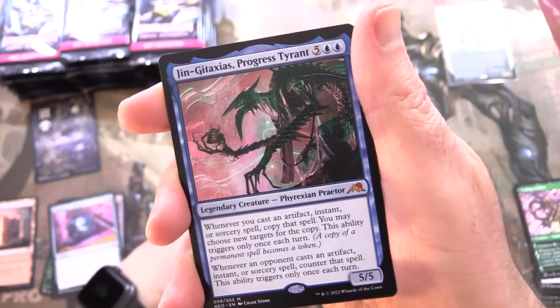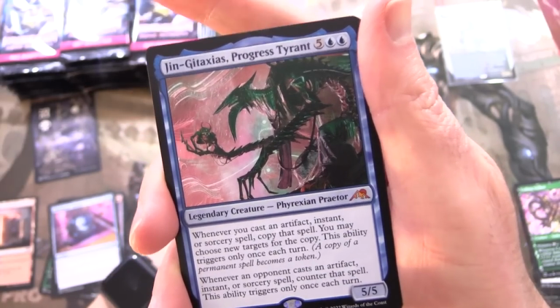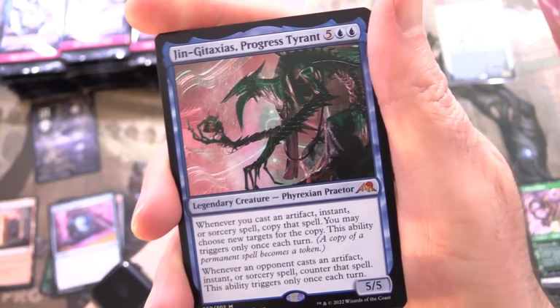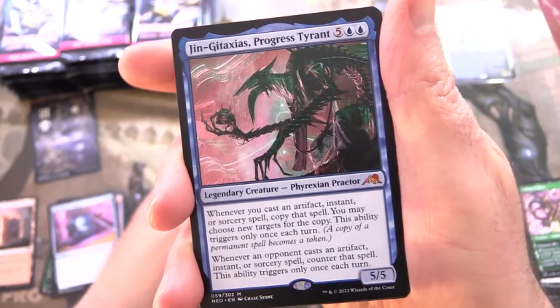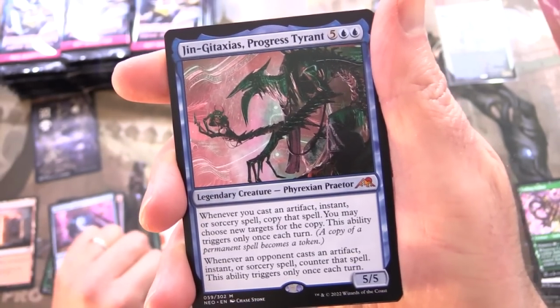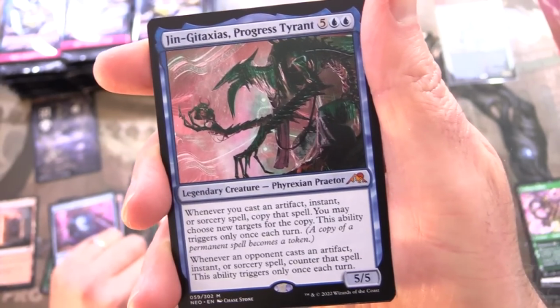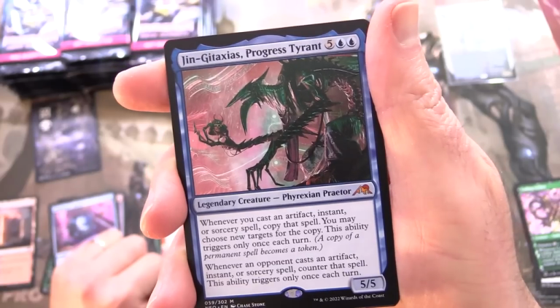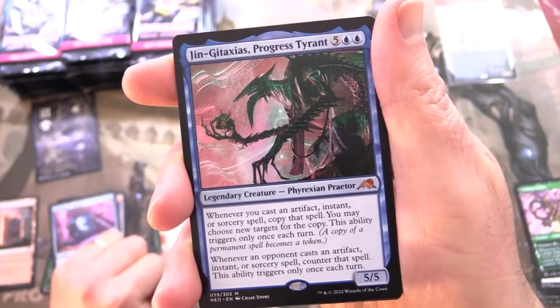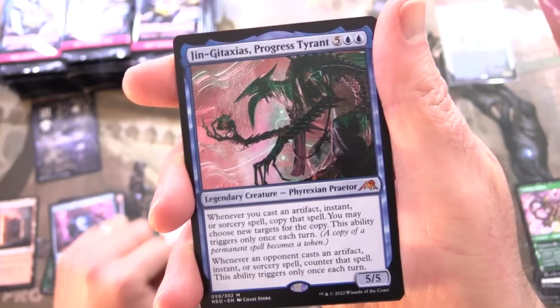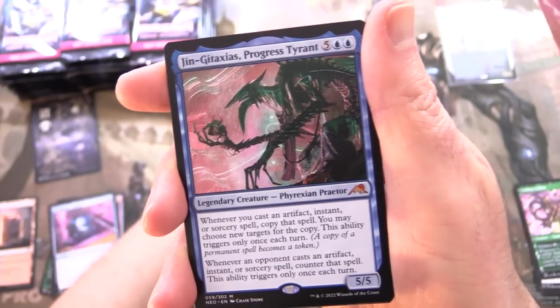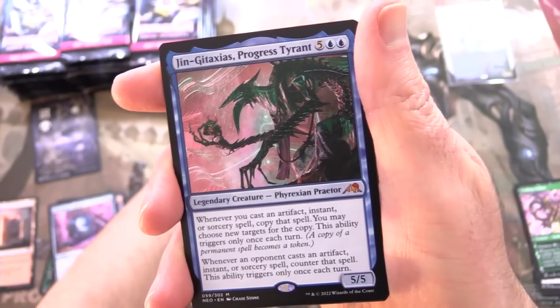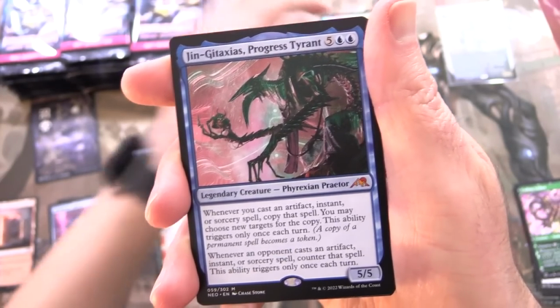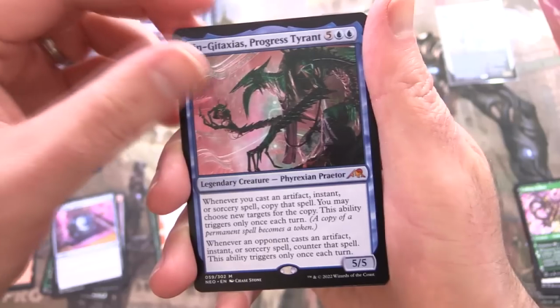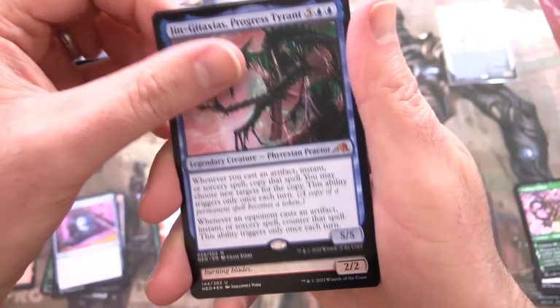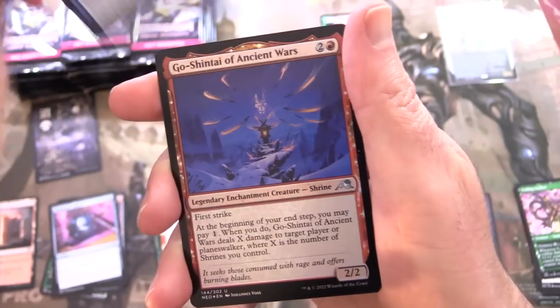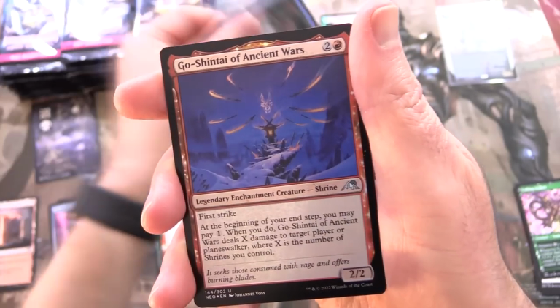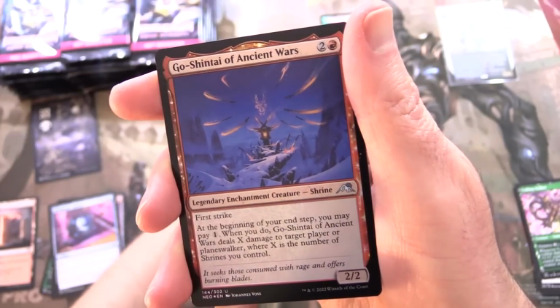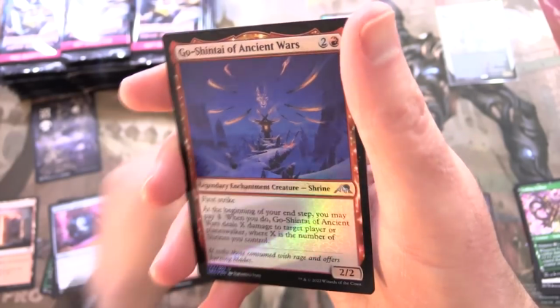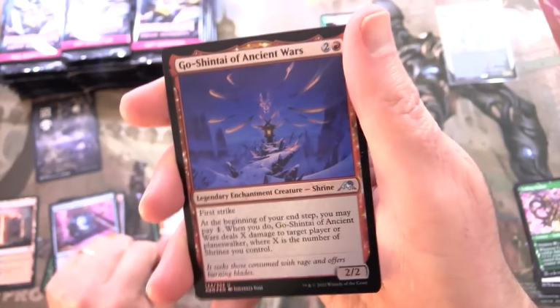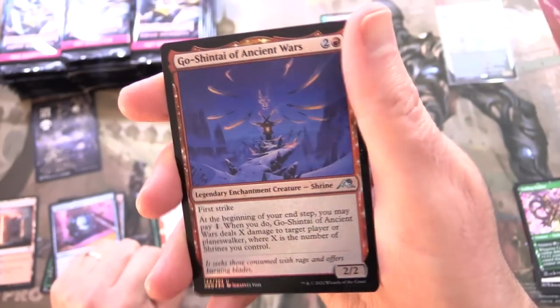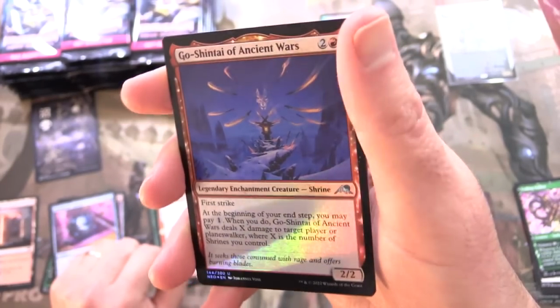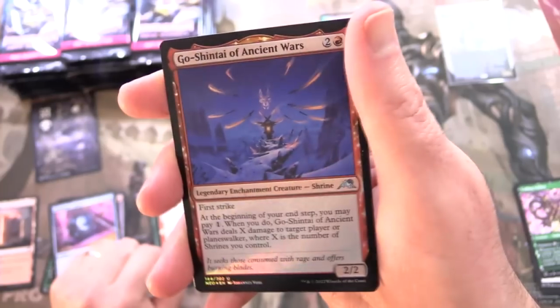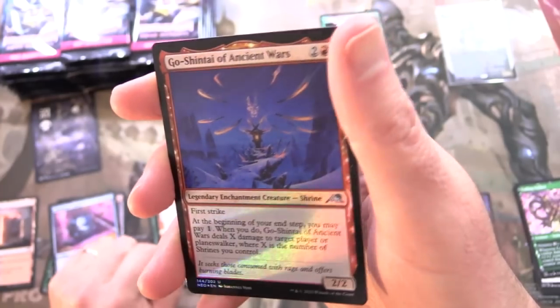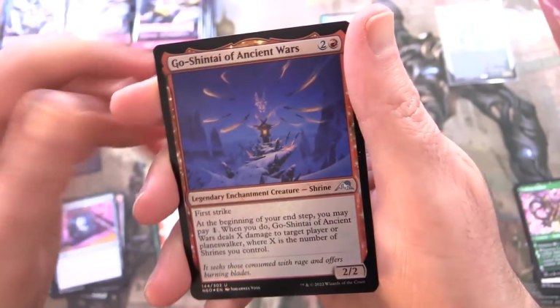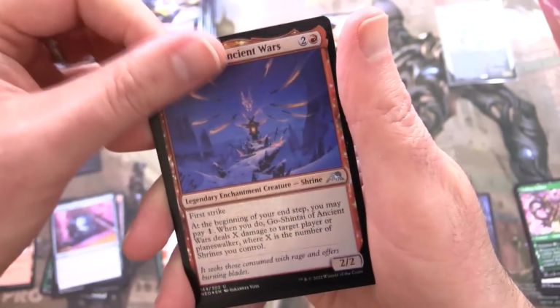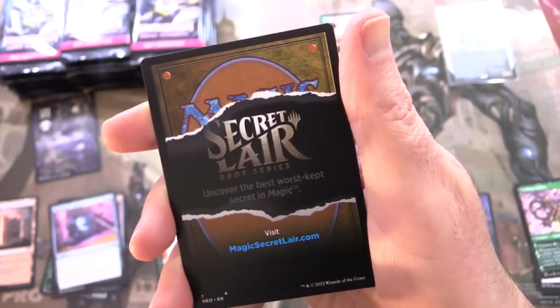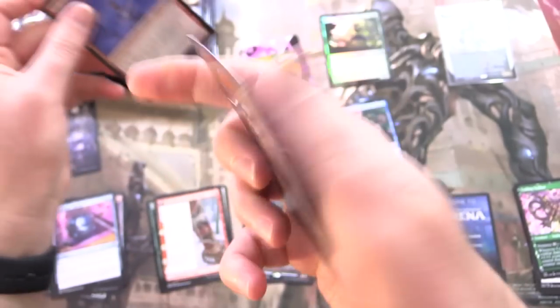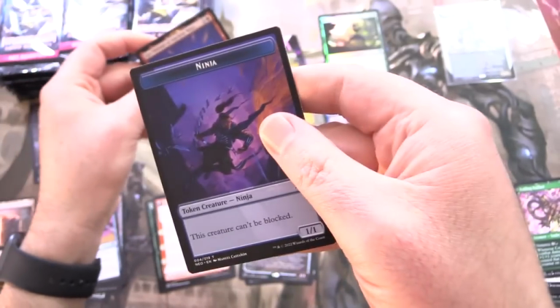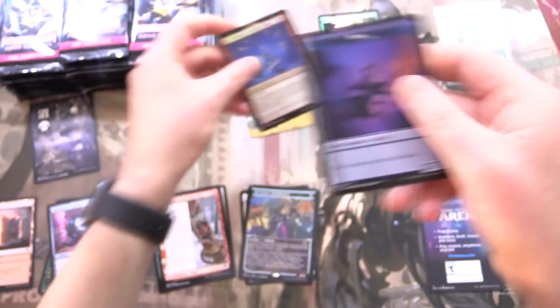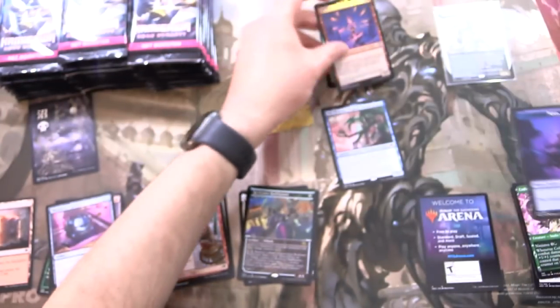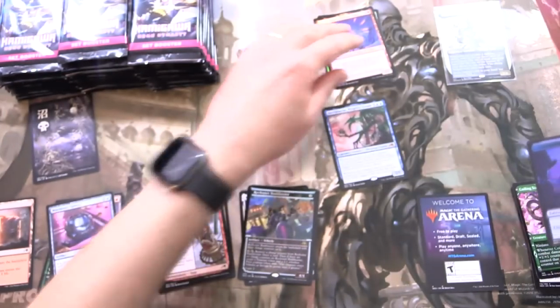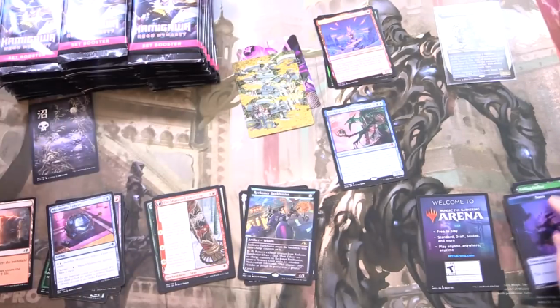Foil Go-Shintai of Ancient Wars. And that is it — a ninja token. So let's get into the next one. I just want to see what's in the next pack. This looks awesome. That is Reza the Asari Commander.